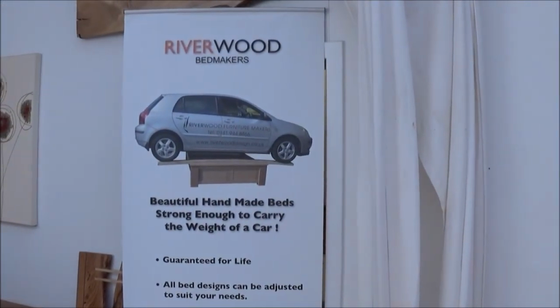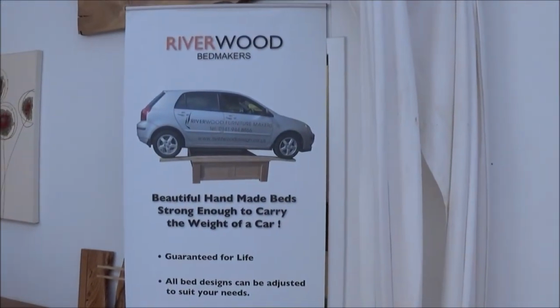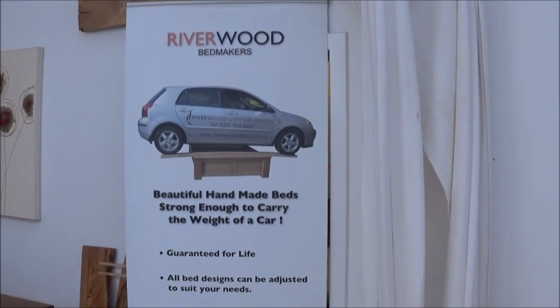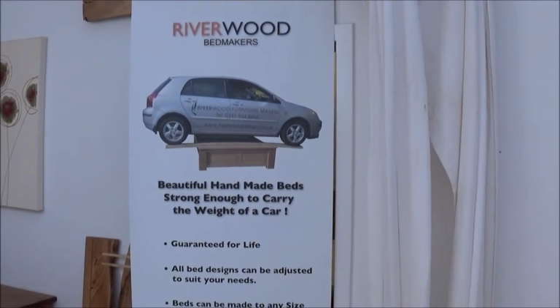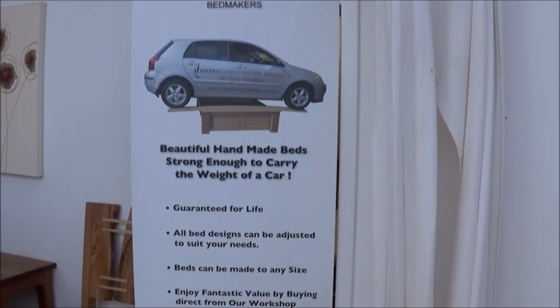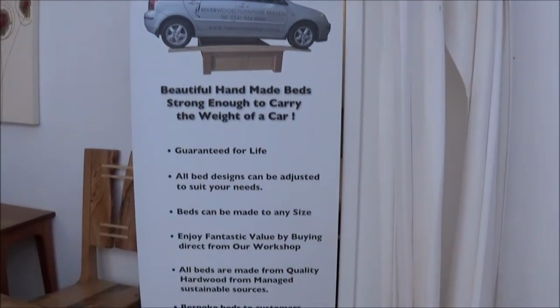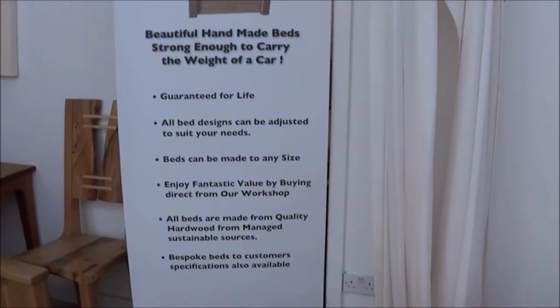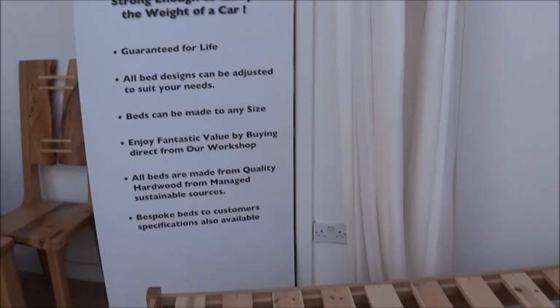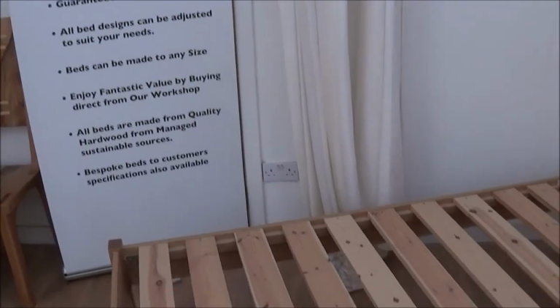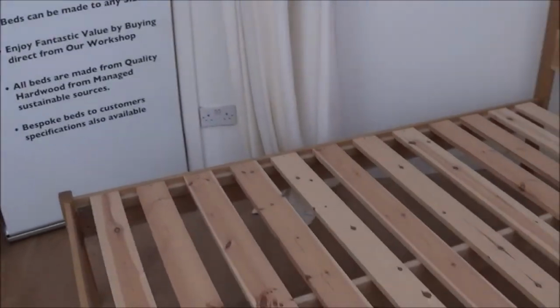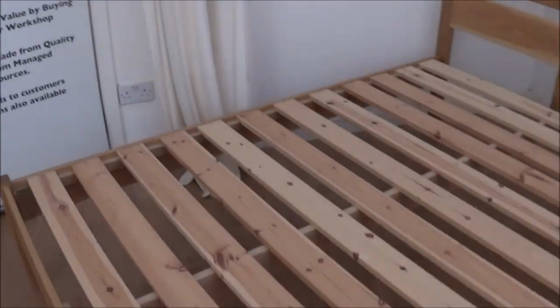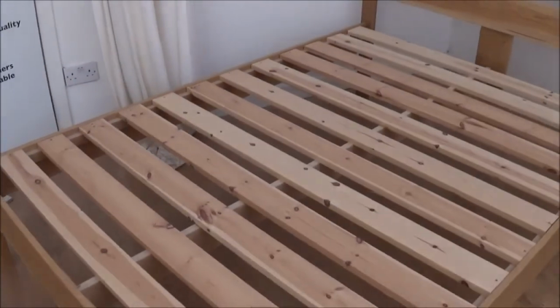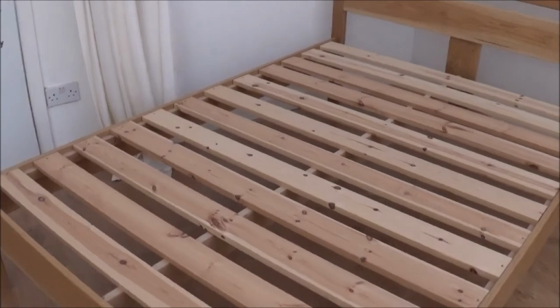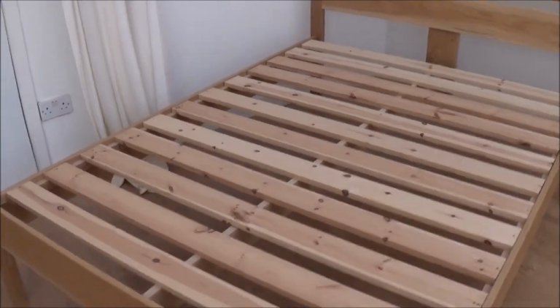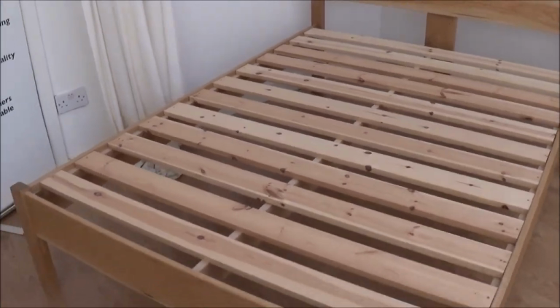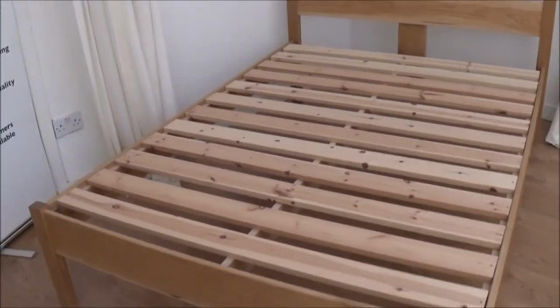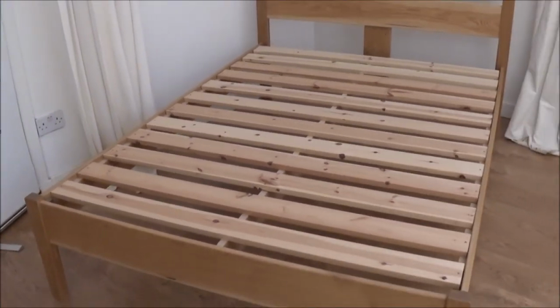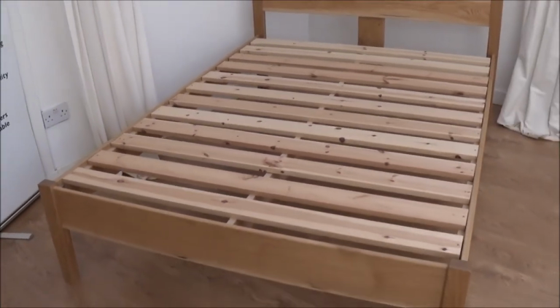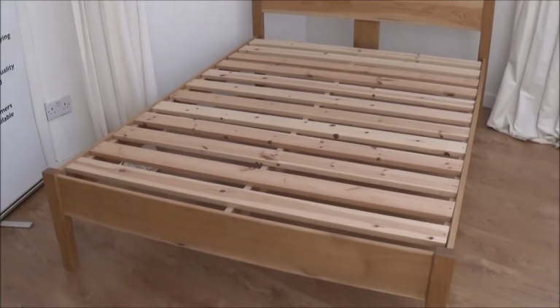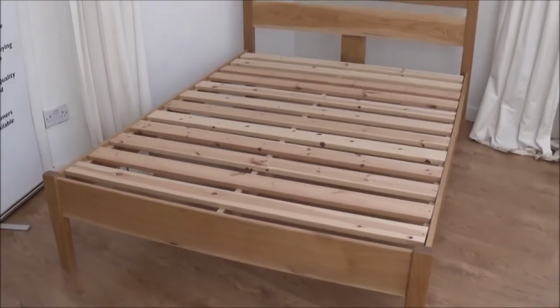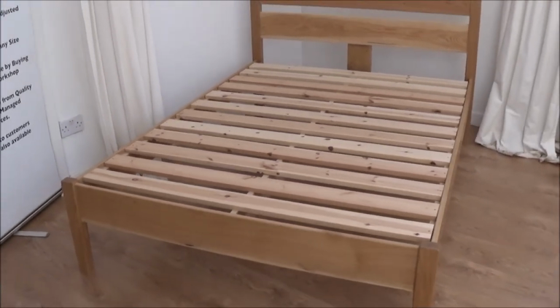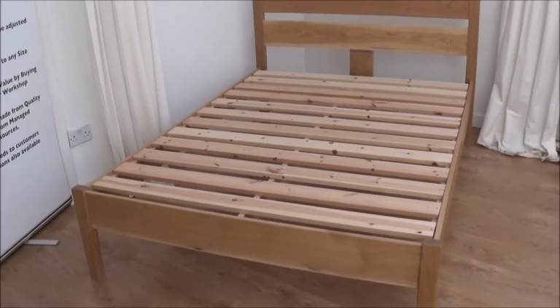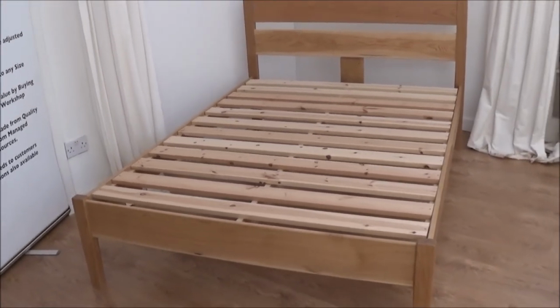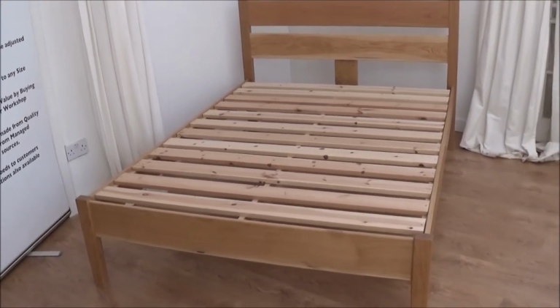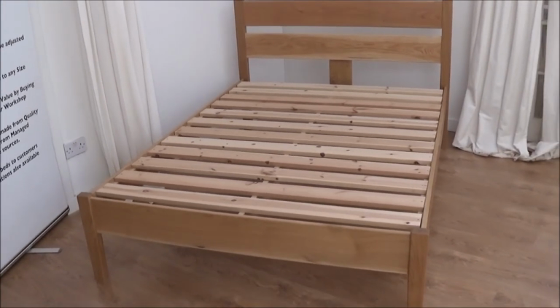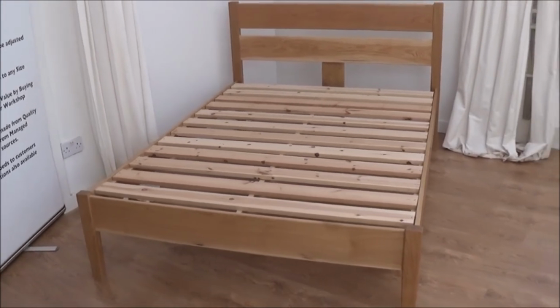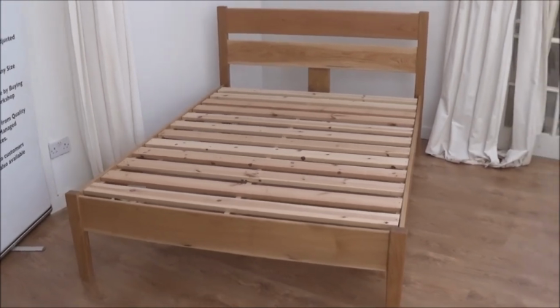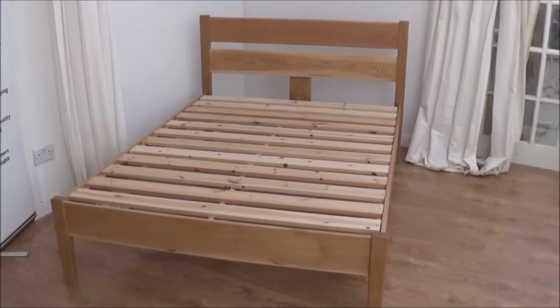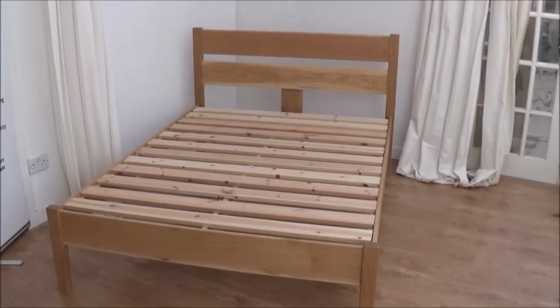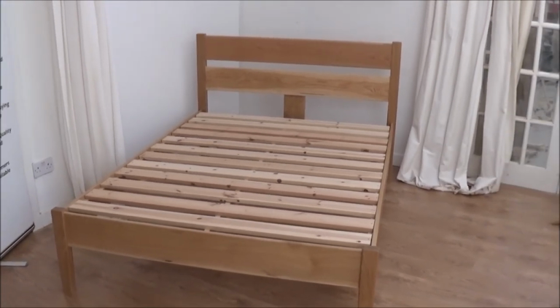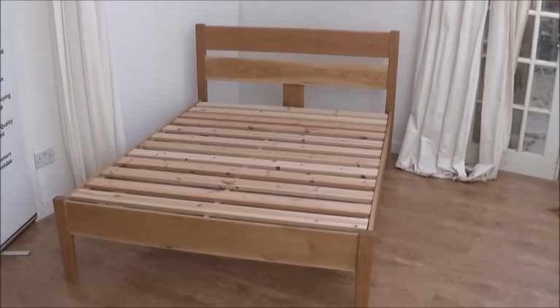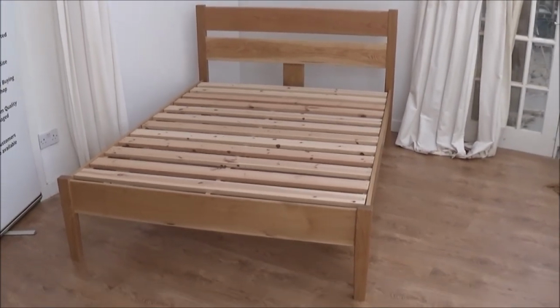There you go. That's our Aran bed. All solid oak. Hope you like it. Thank you.